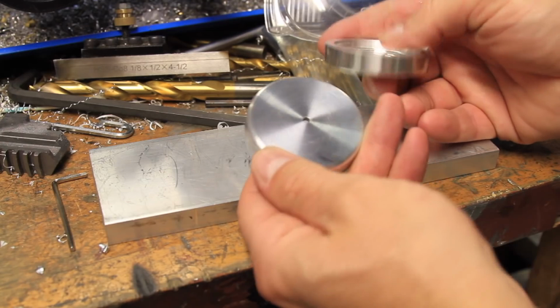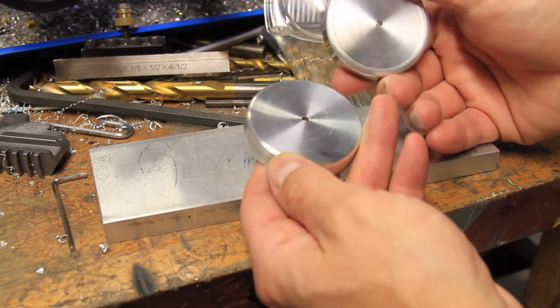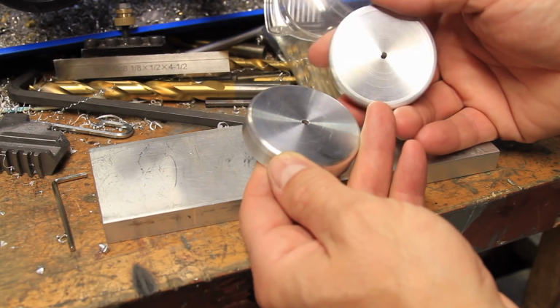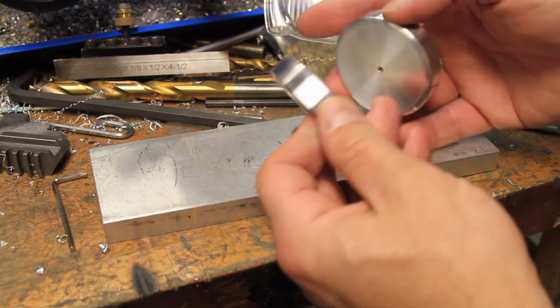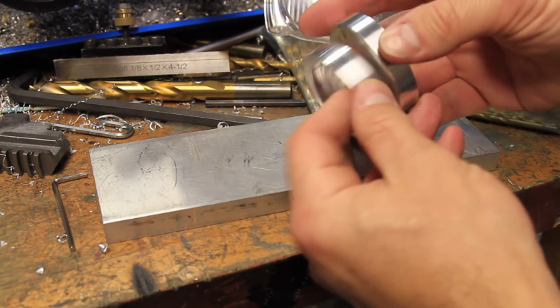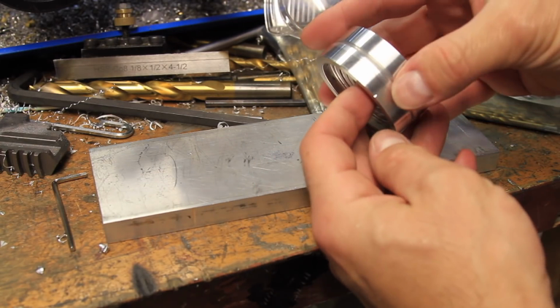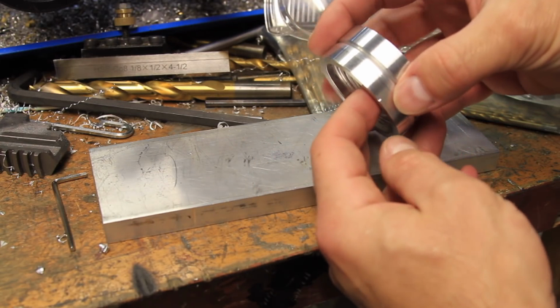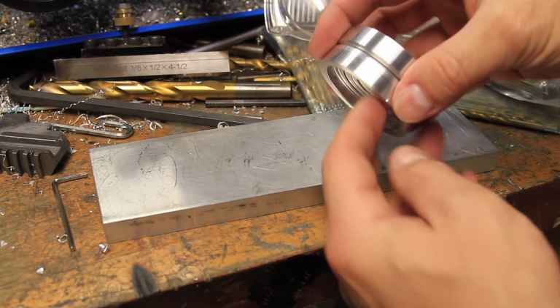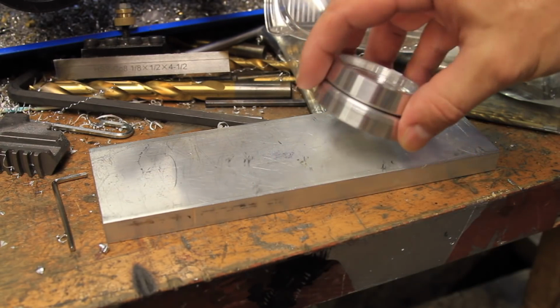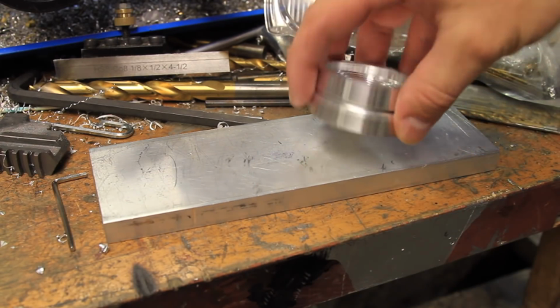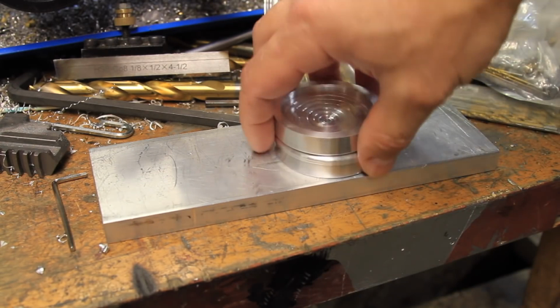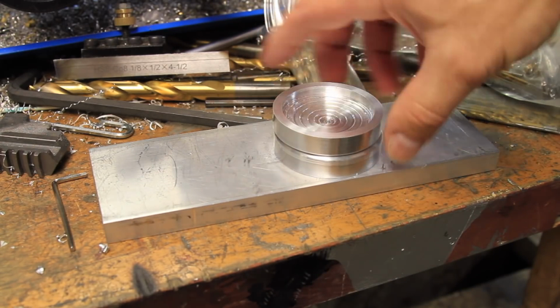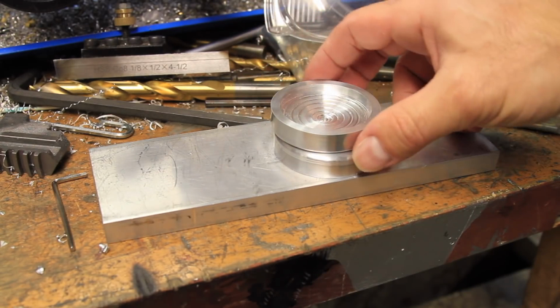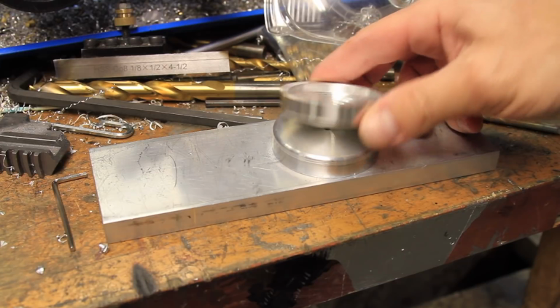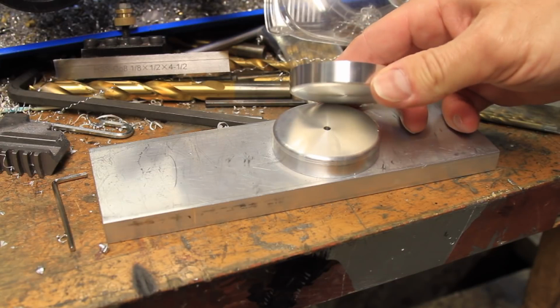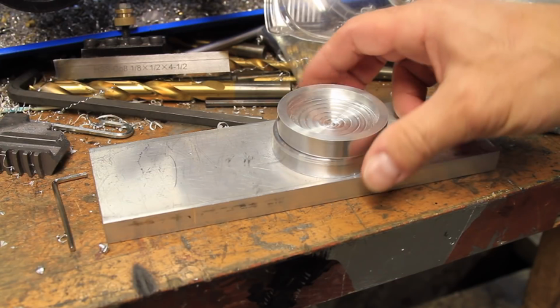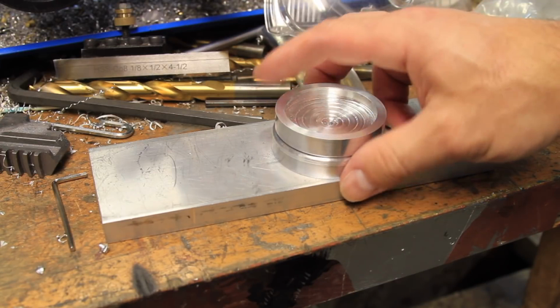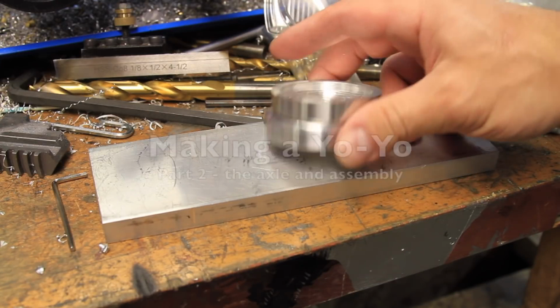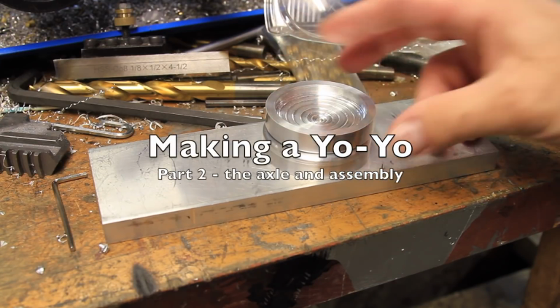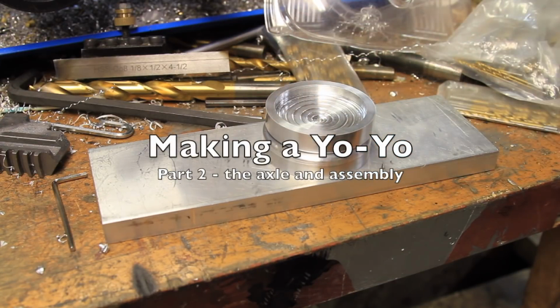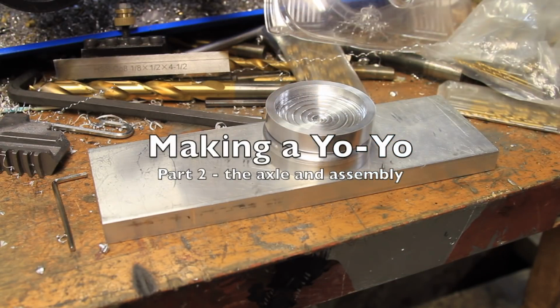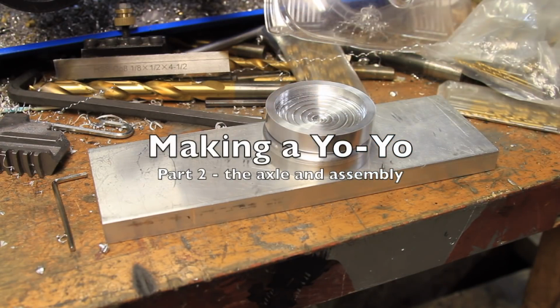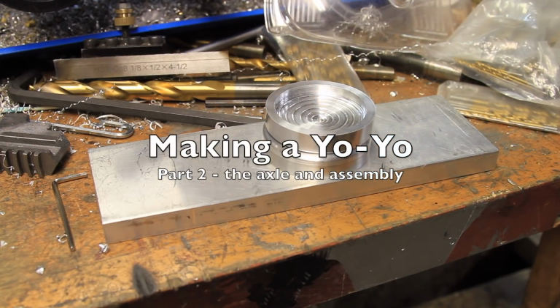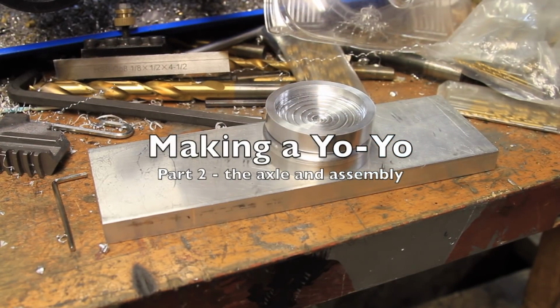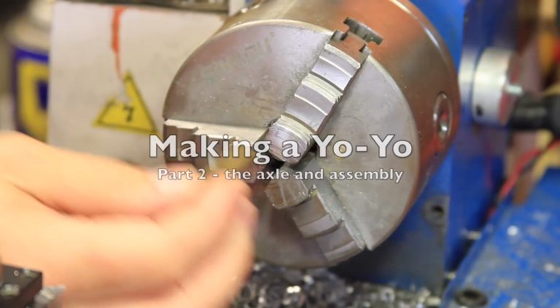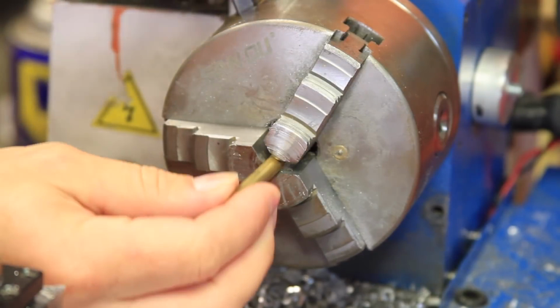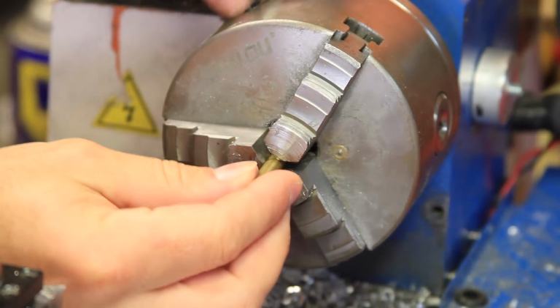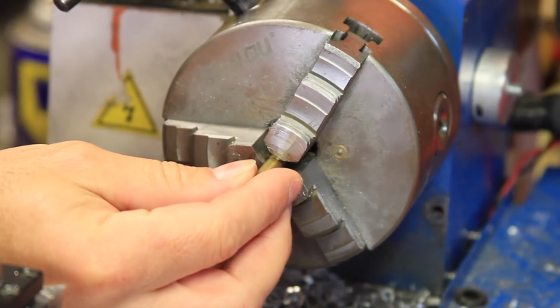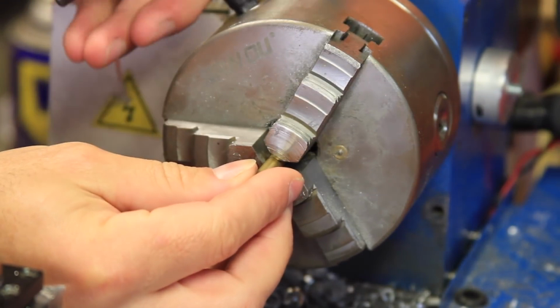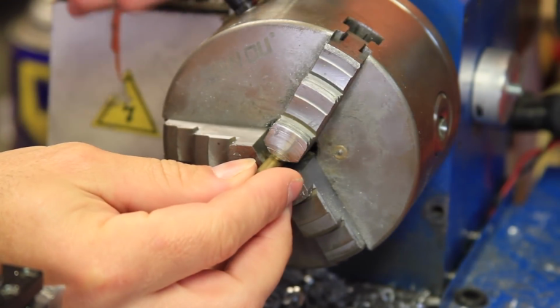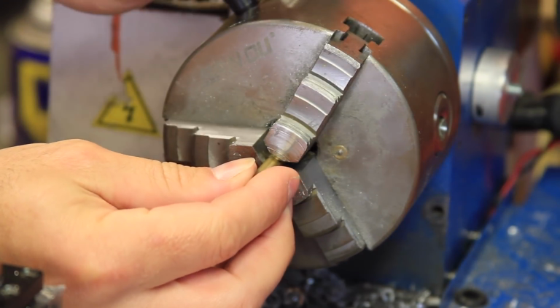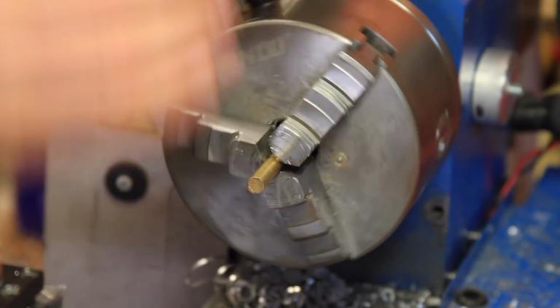After that, I'll be making a sort of bearing for the string, etching my channel logo into one of the sides, doing the final assembly, and wrapping it all up with a cinematic ending sequence.